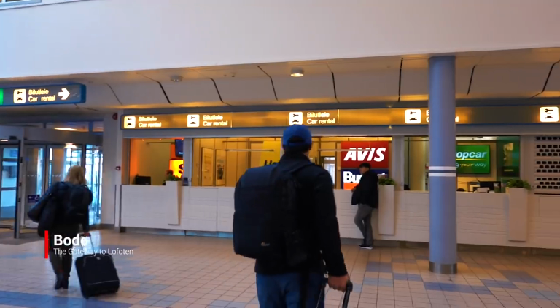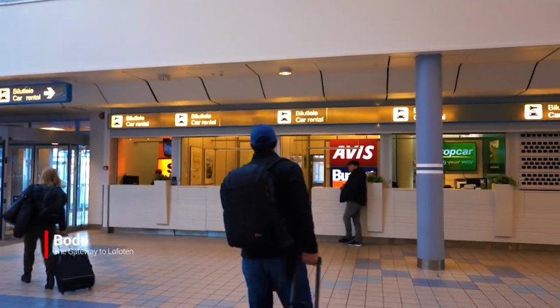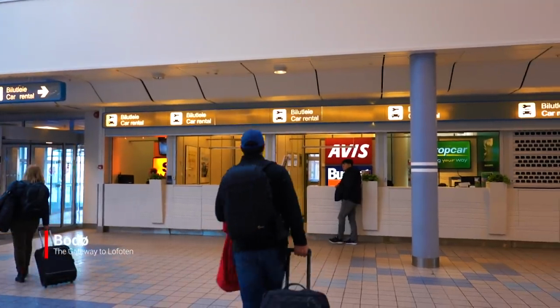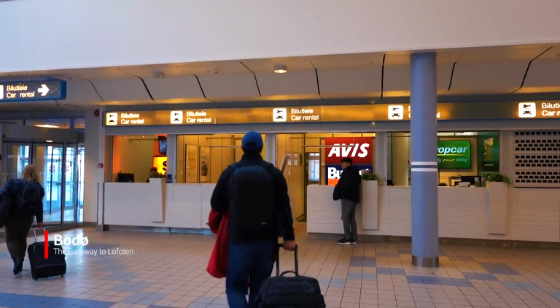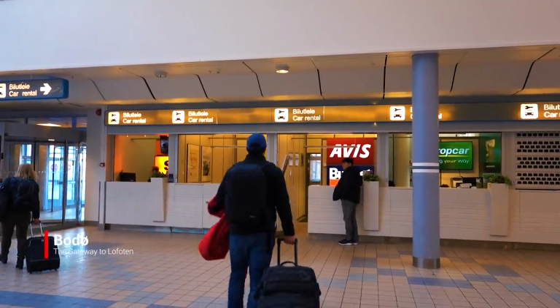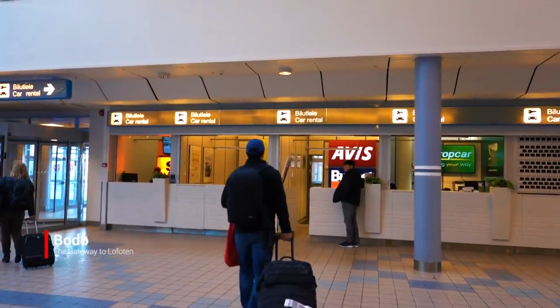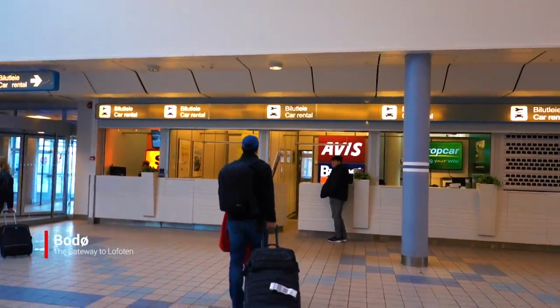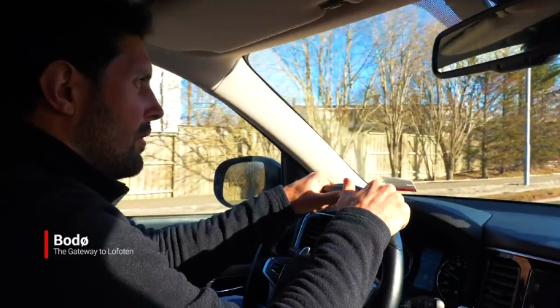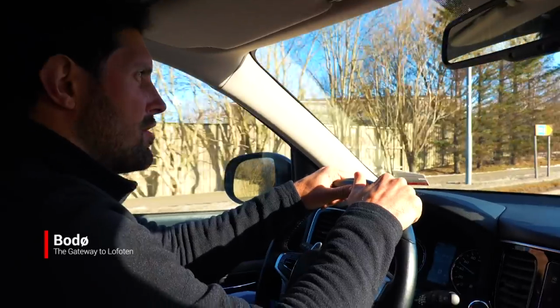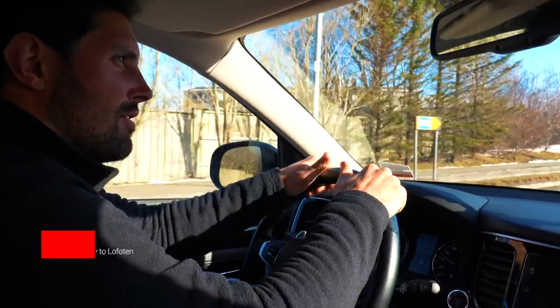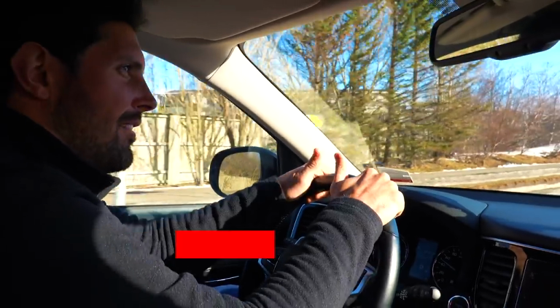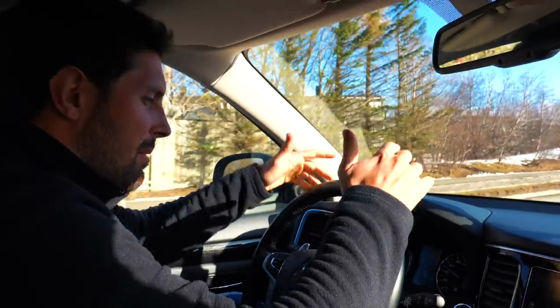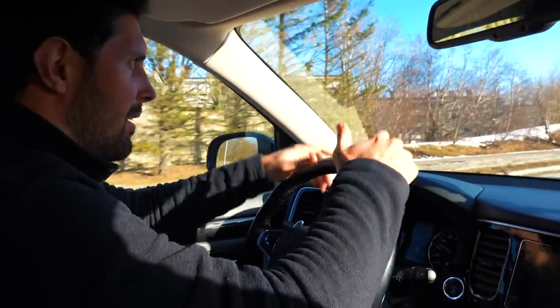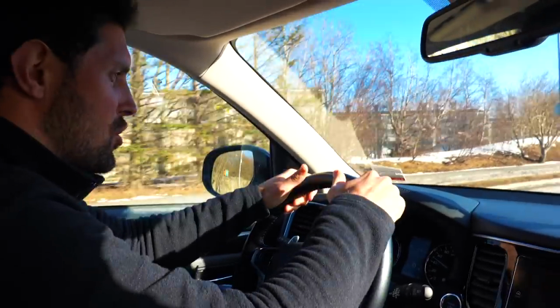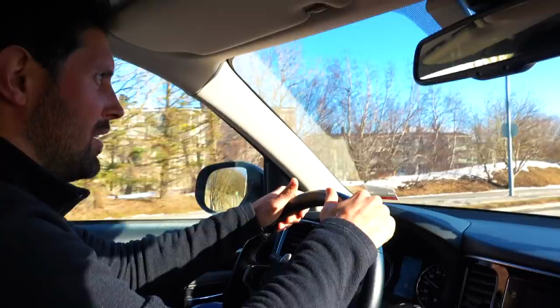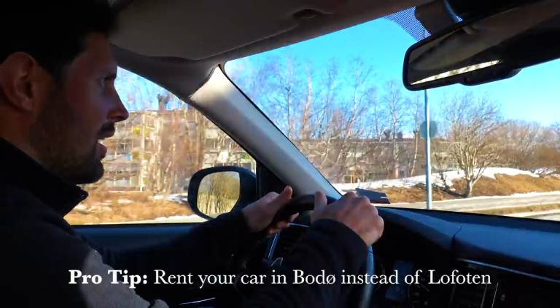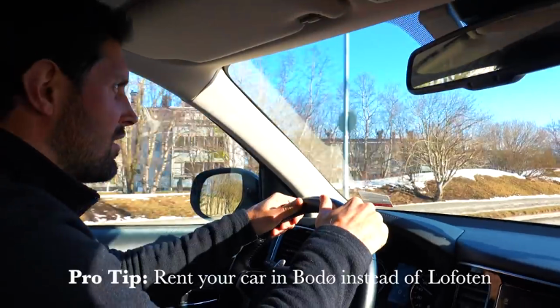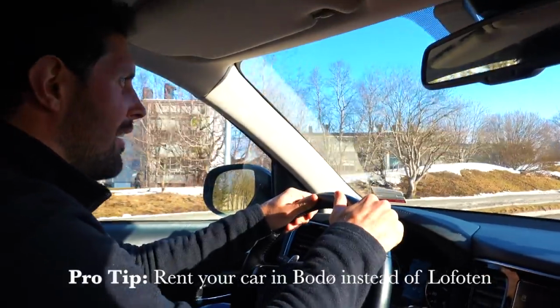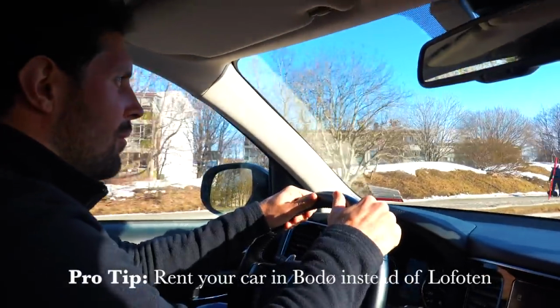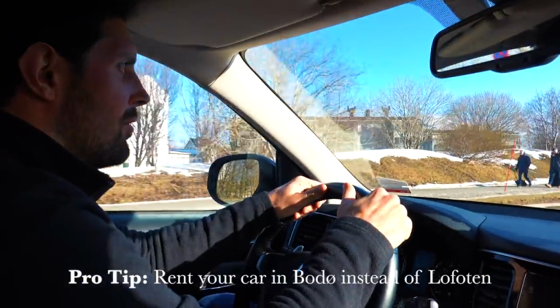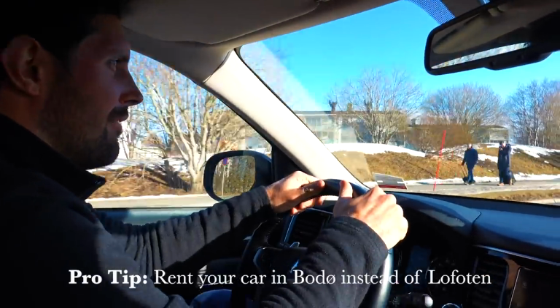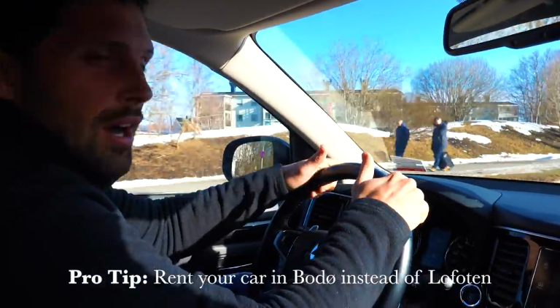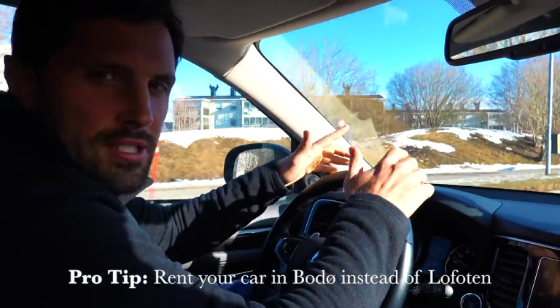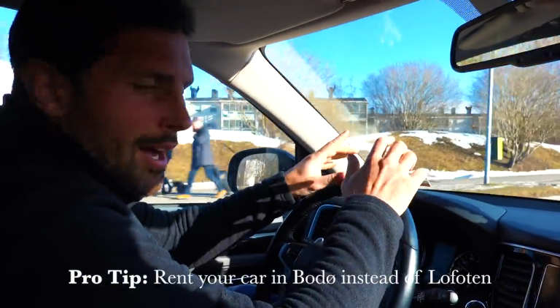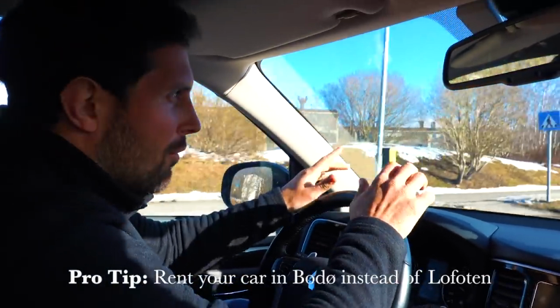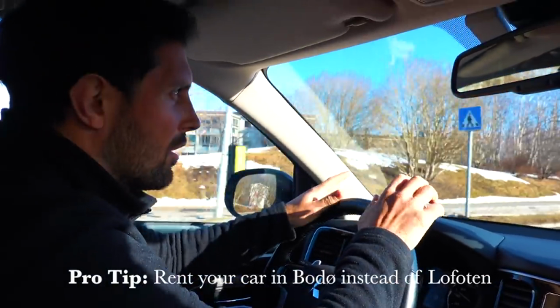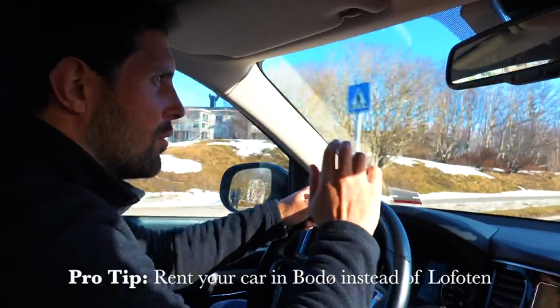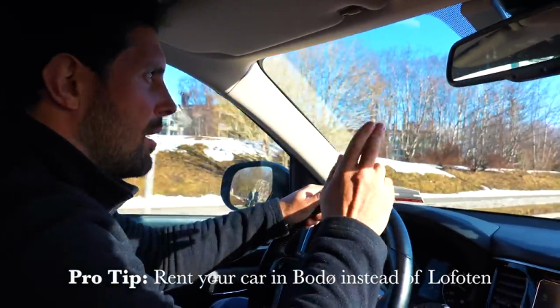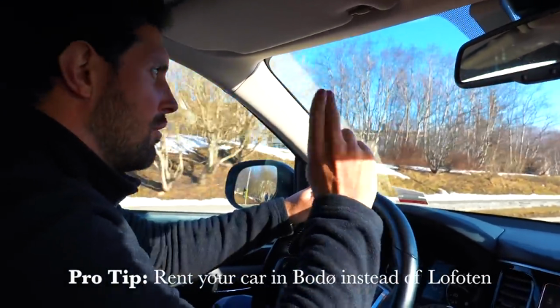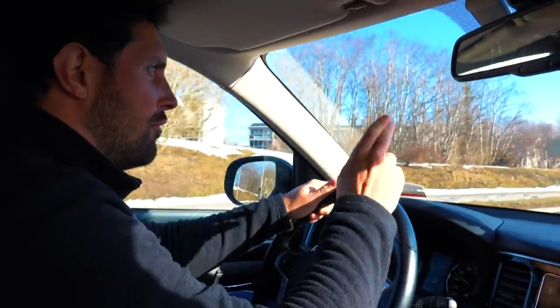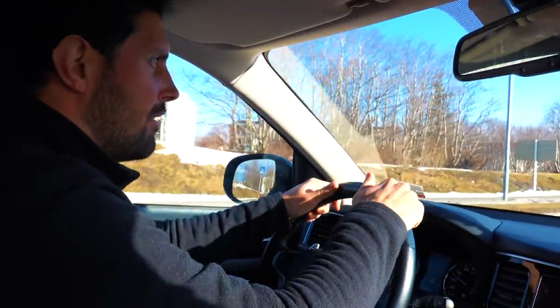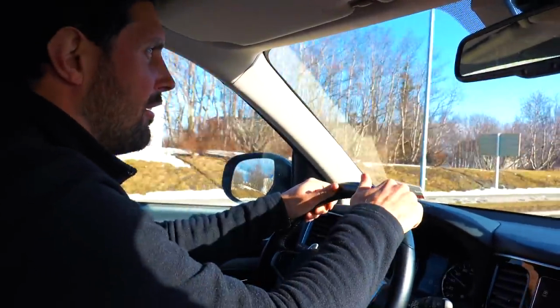Good morning from Bodø. We have just arrived. We picked up our sweet new rental car and we only have a few hours in town before we're going to cruise up to the Lofoten on the ferry.